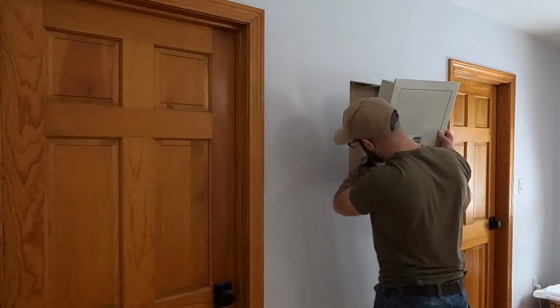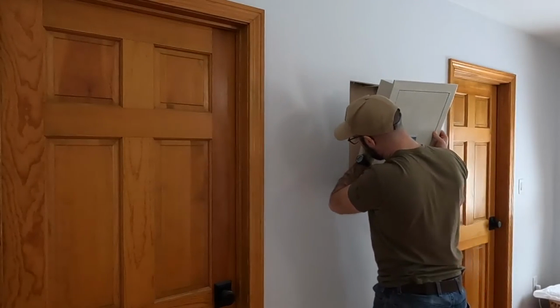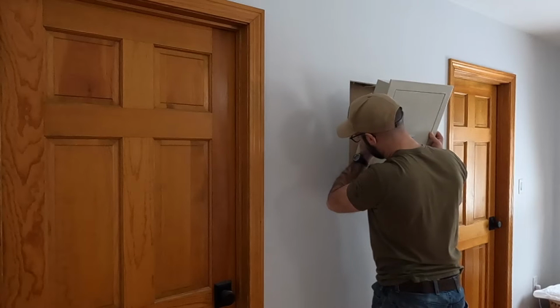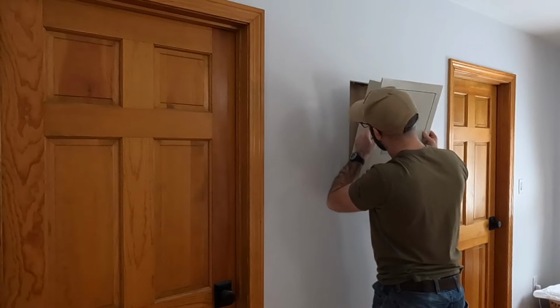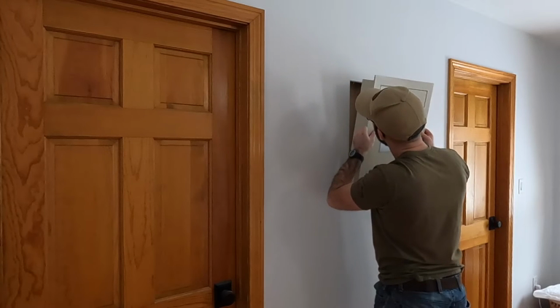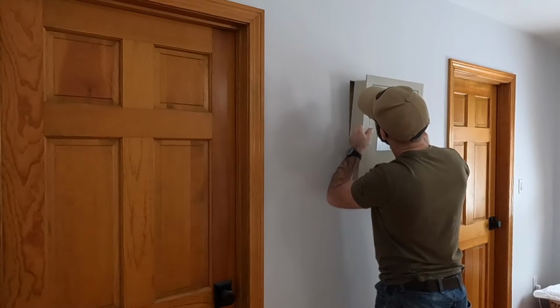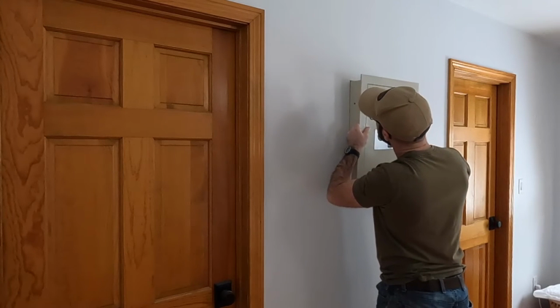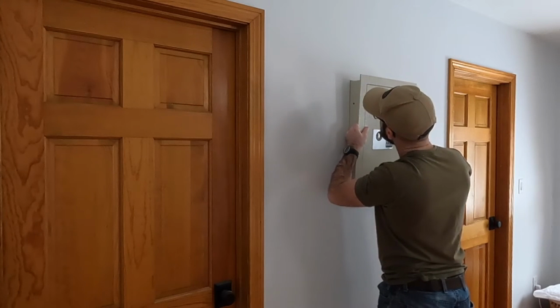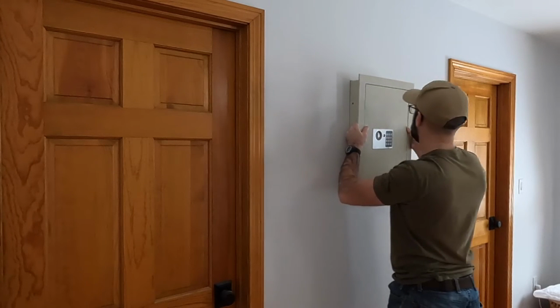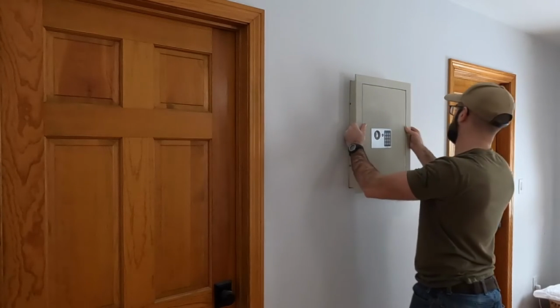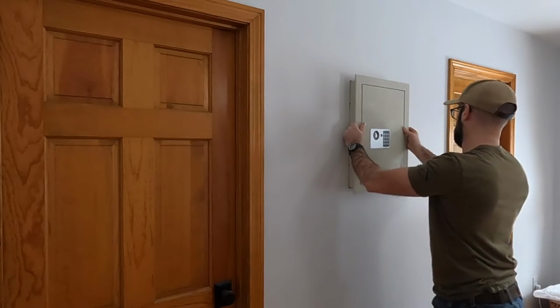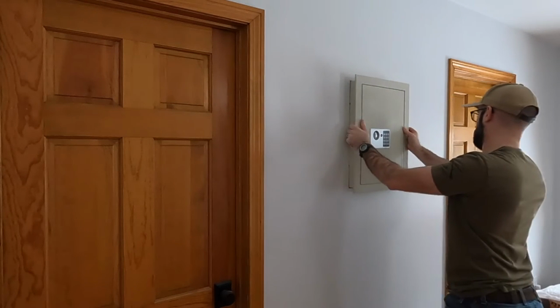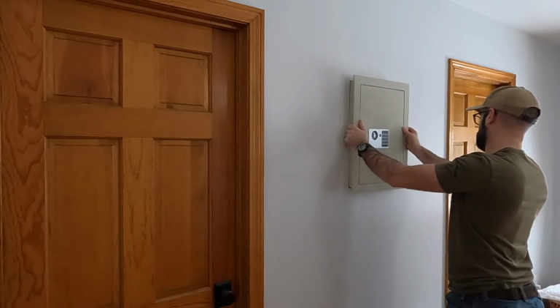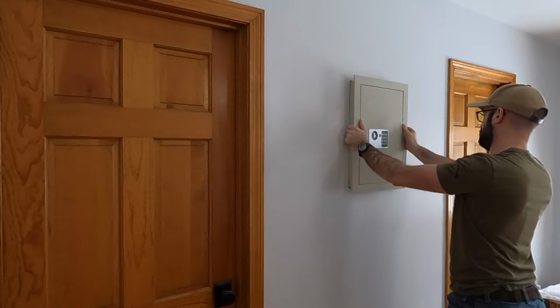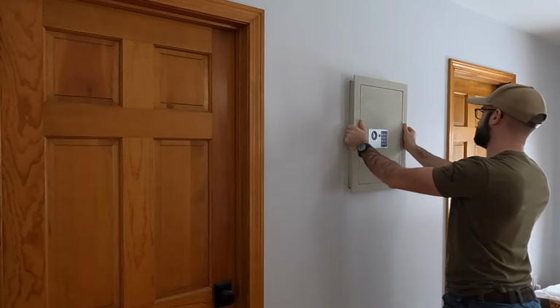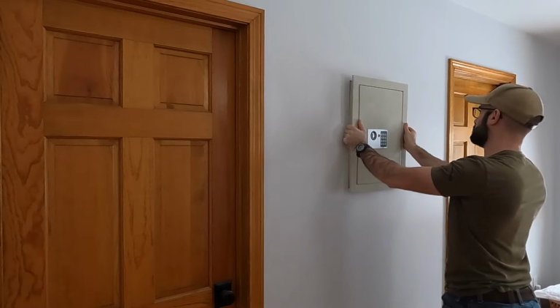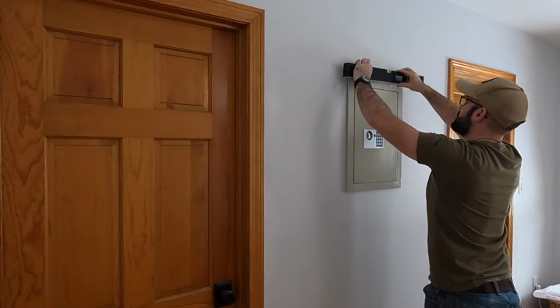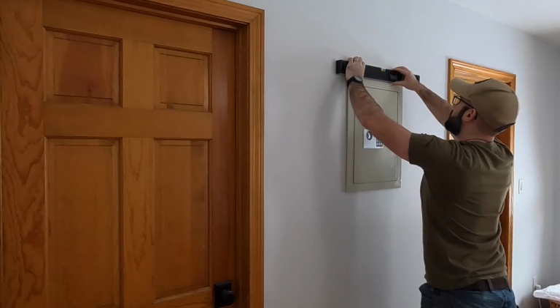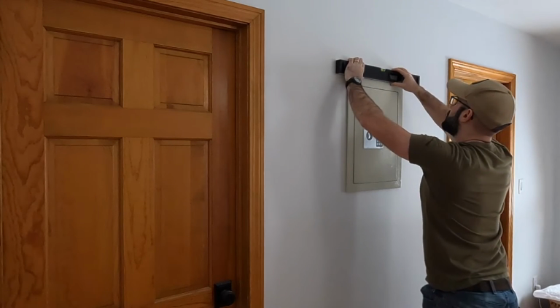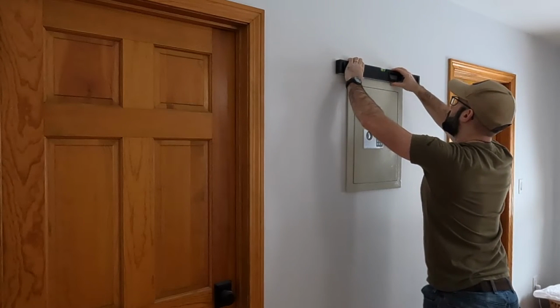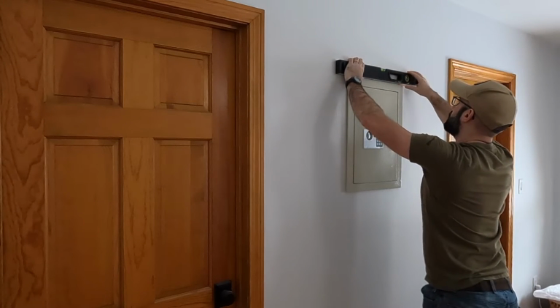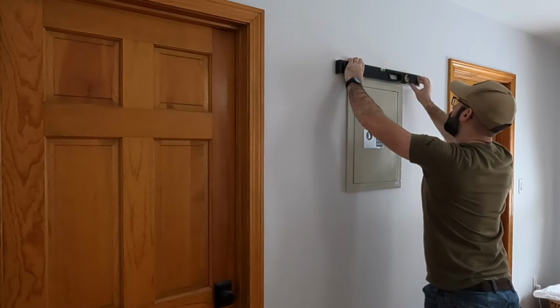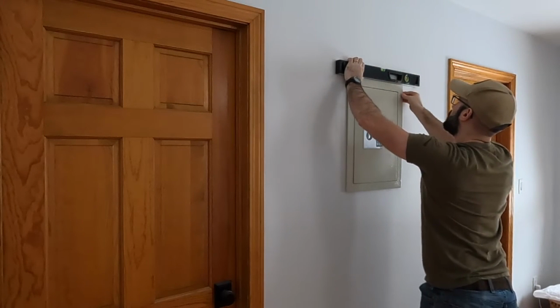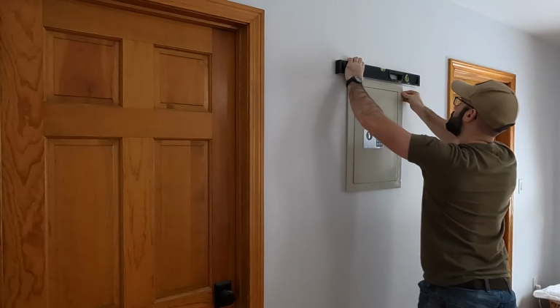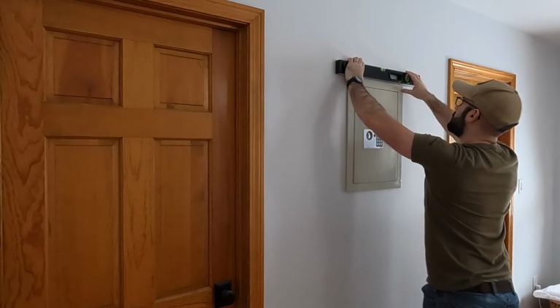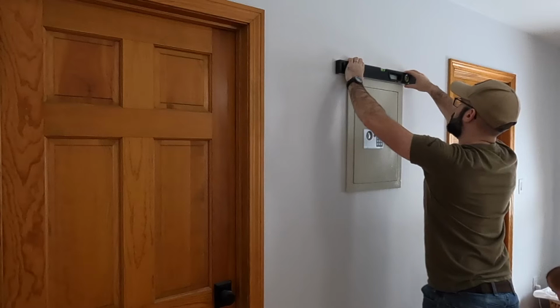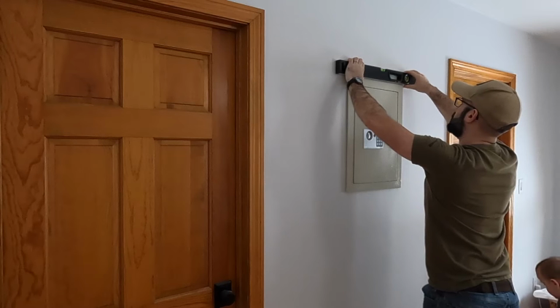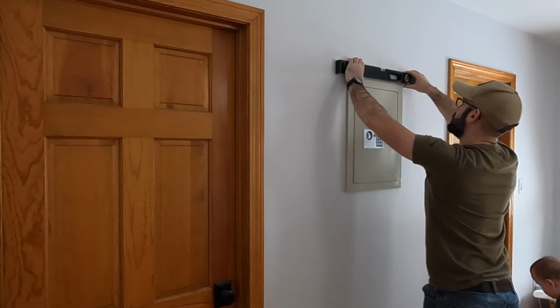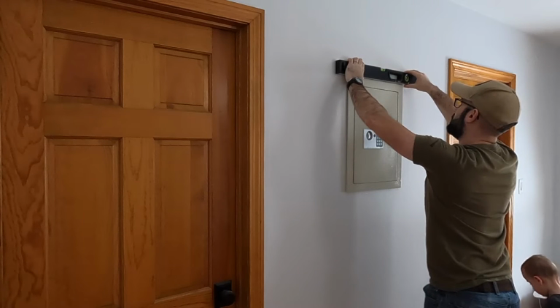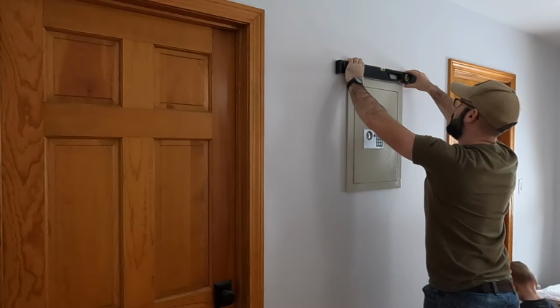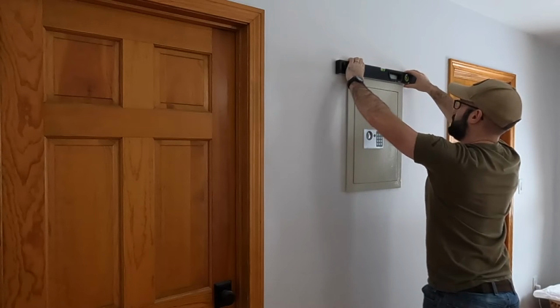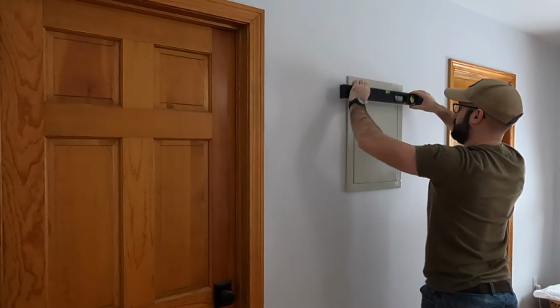With the drywall and the stud removed, I'm just going to go ahead and do a quick test fit on the safe to make sure that the opening is the appropriate size before I move on to adding additional support into the opening to secure the safe permanently.